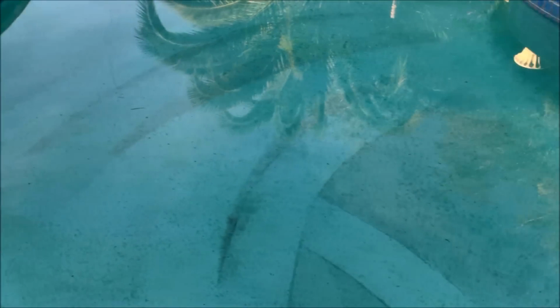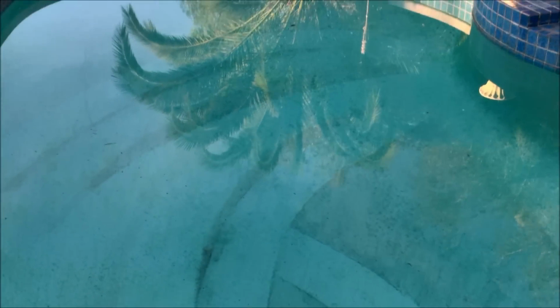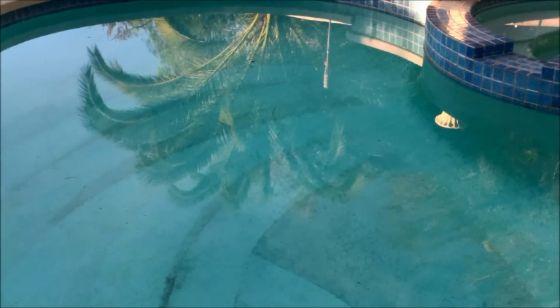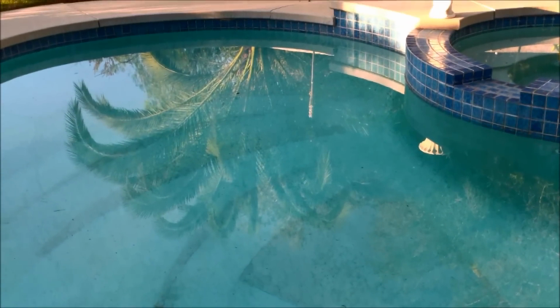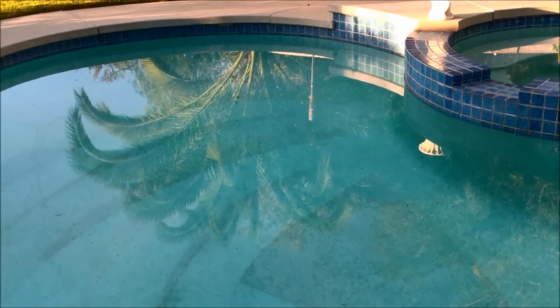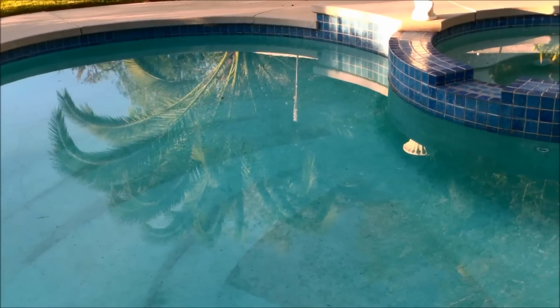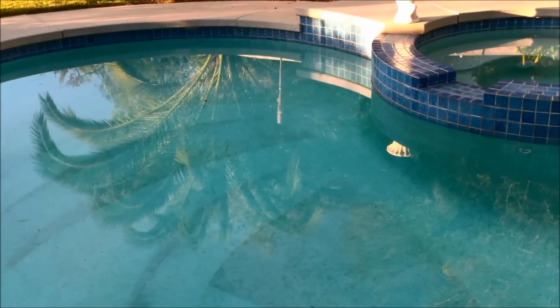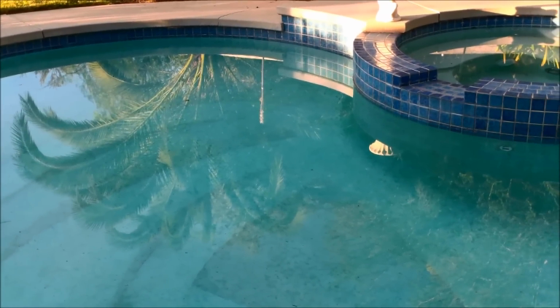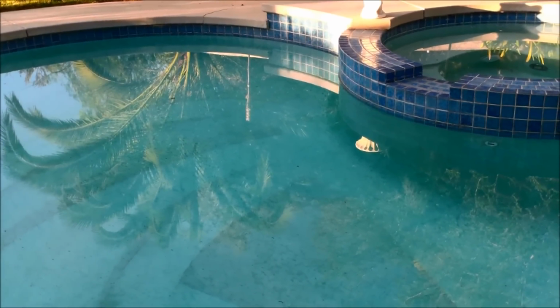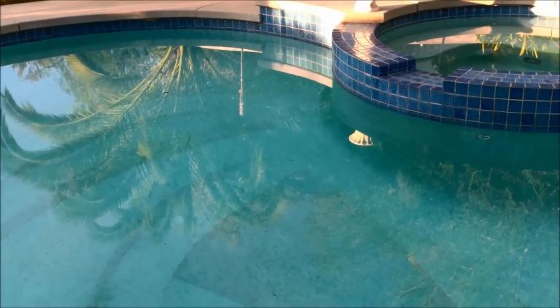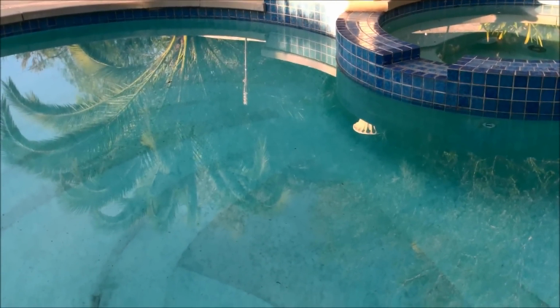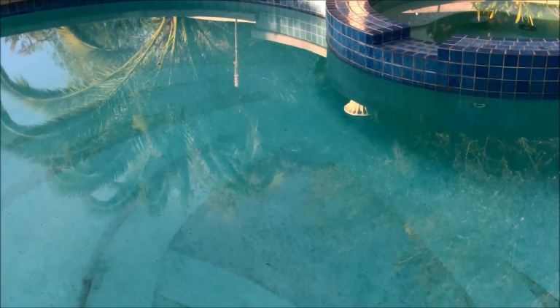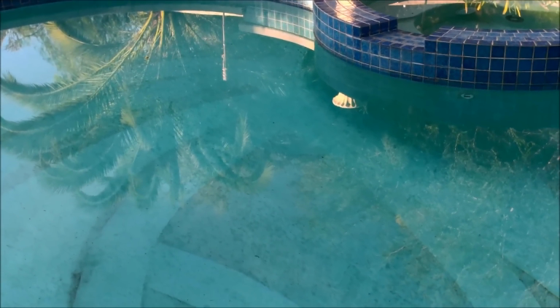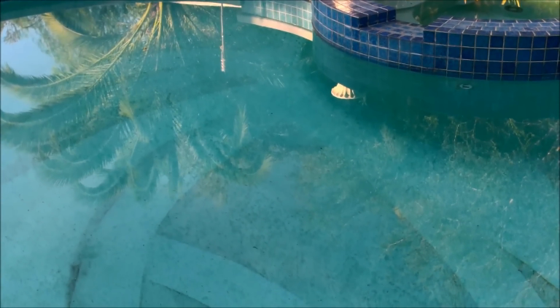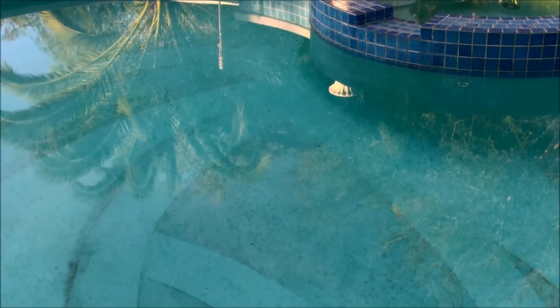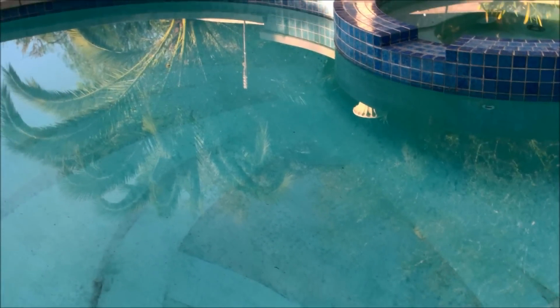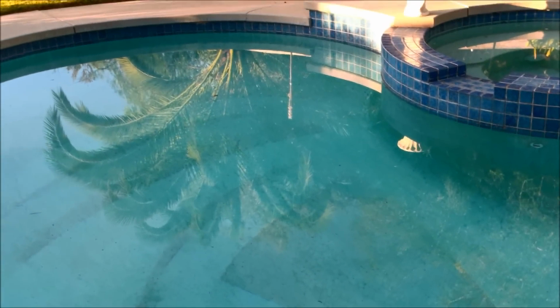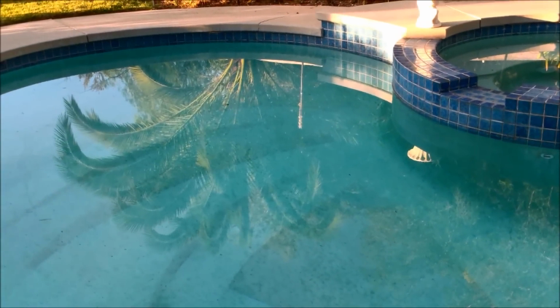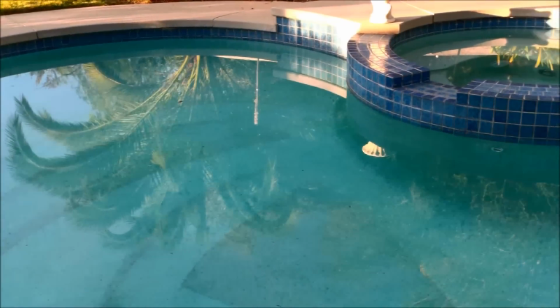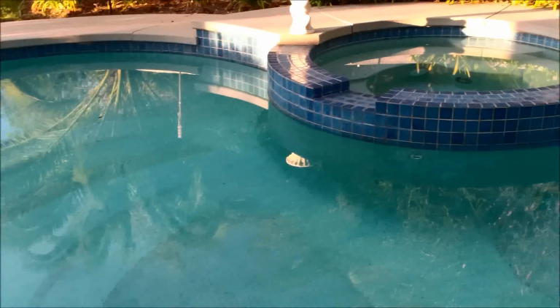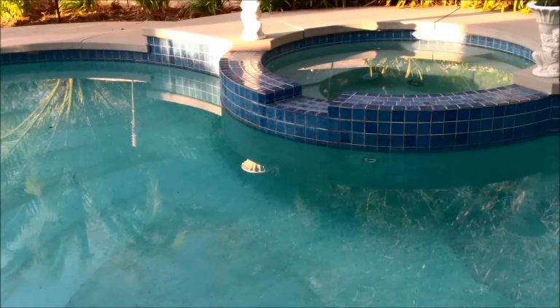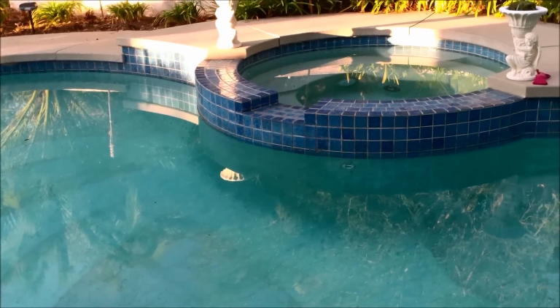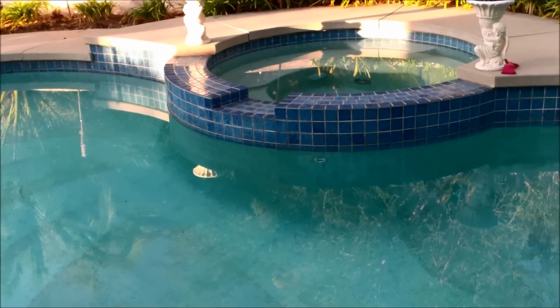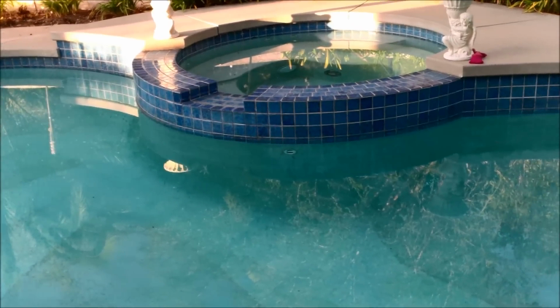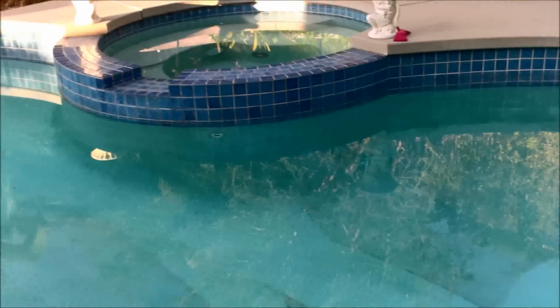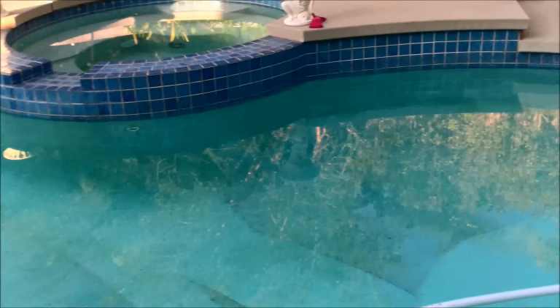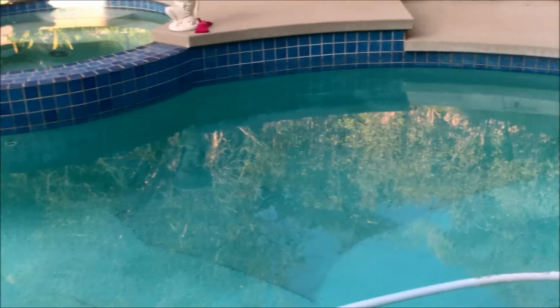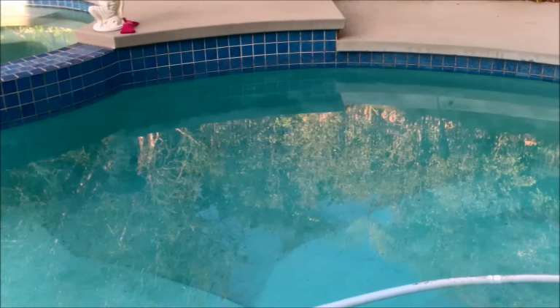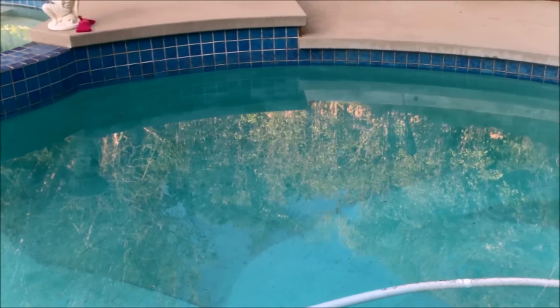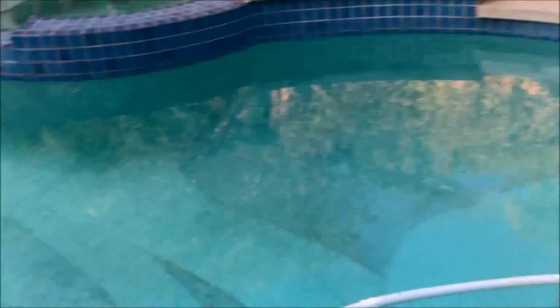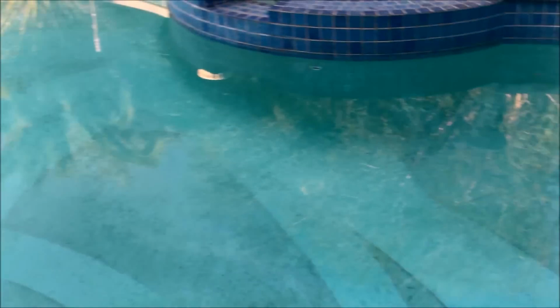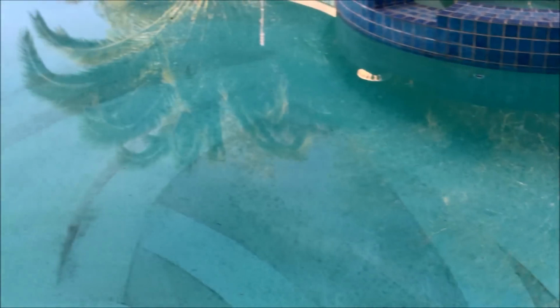Again, if your pool was green, the algae dust that settles on the bottom will definitely go right back through the filter into the pool. You may need a flocking agent to knock all the stuff out of the water if the water is cloudy.